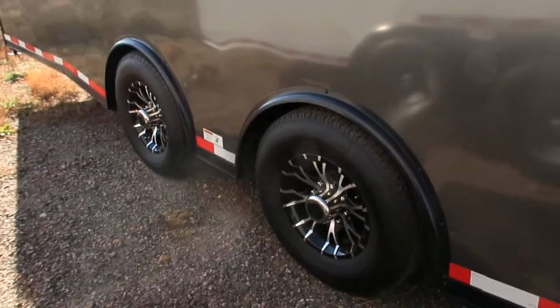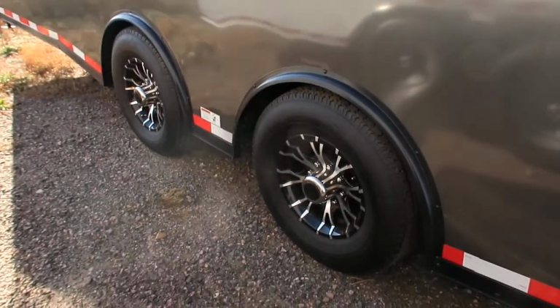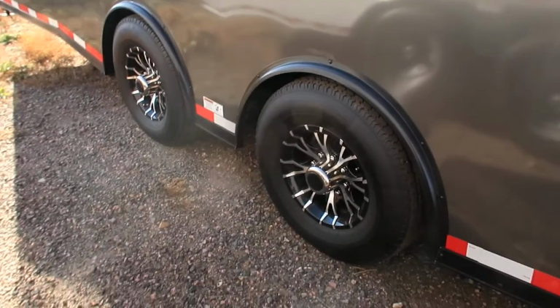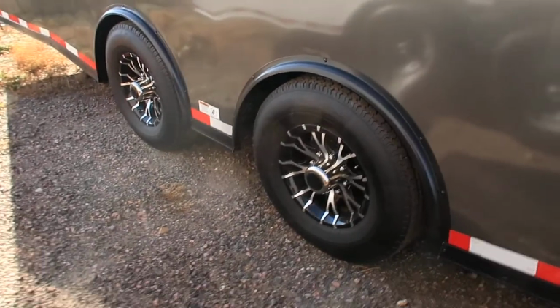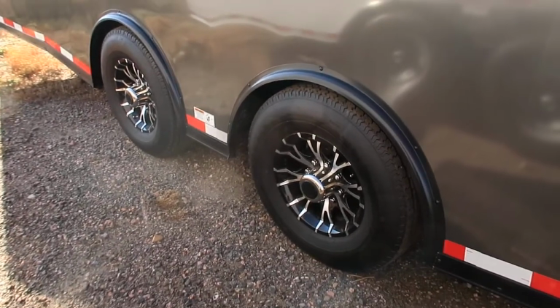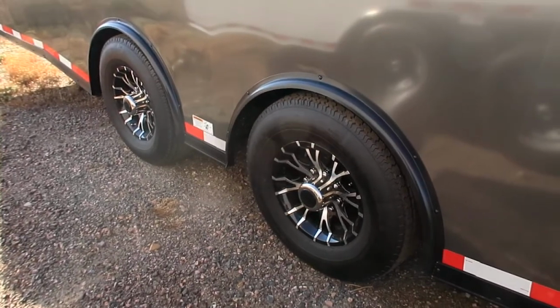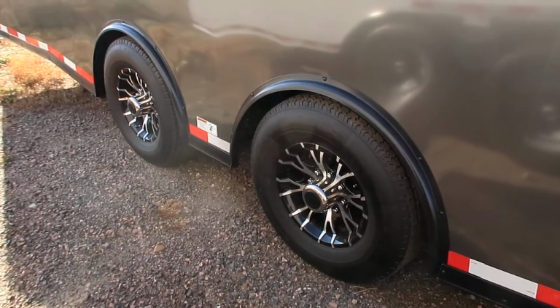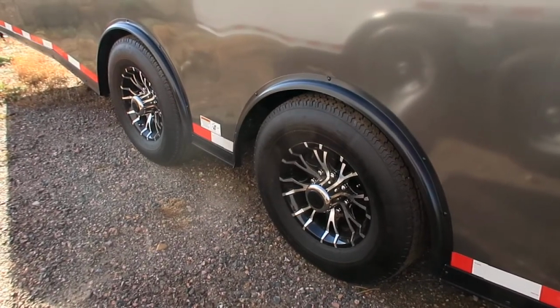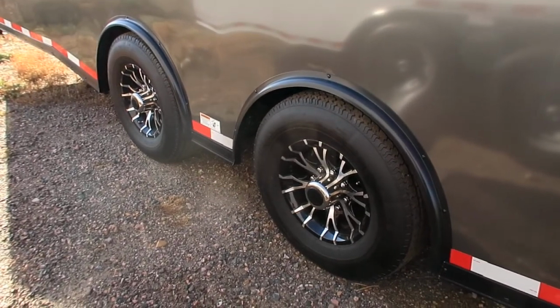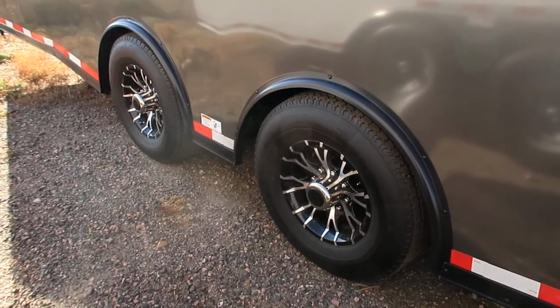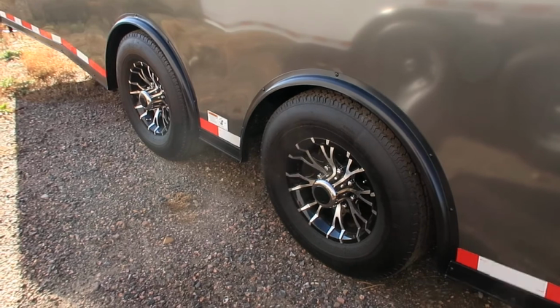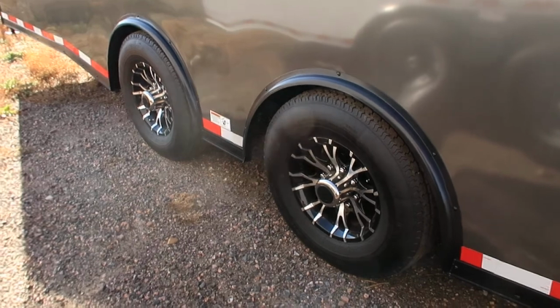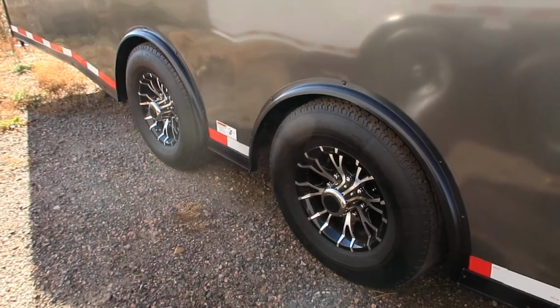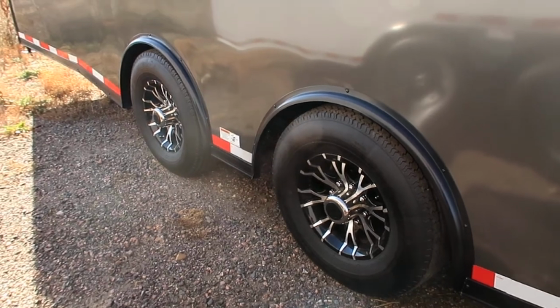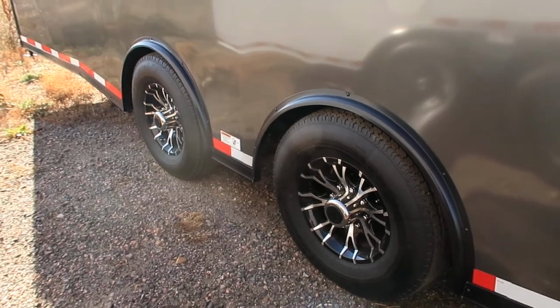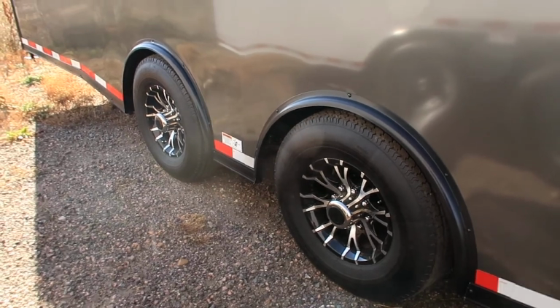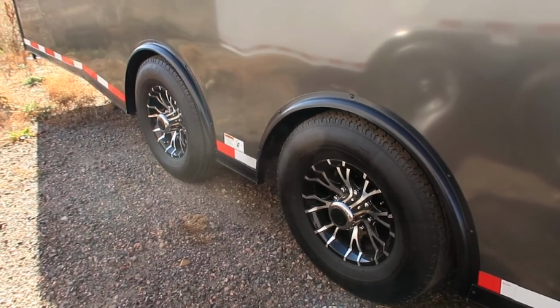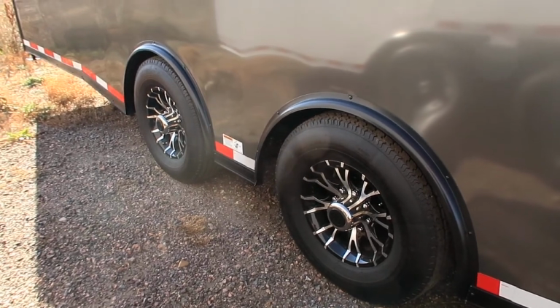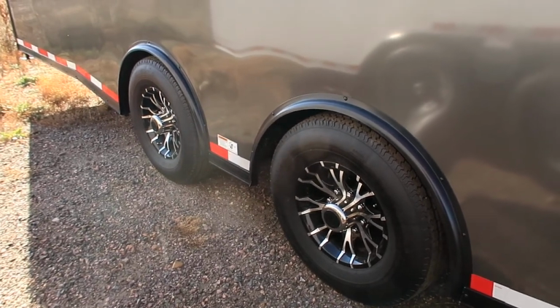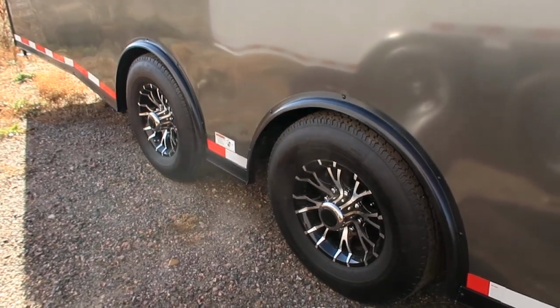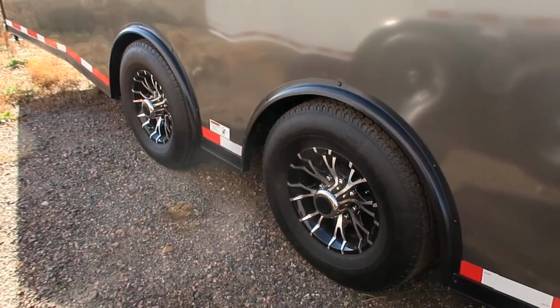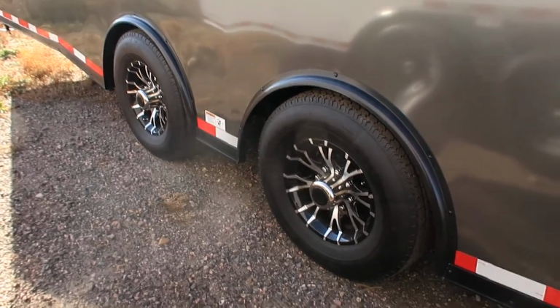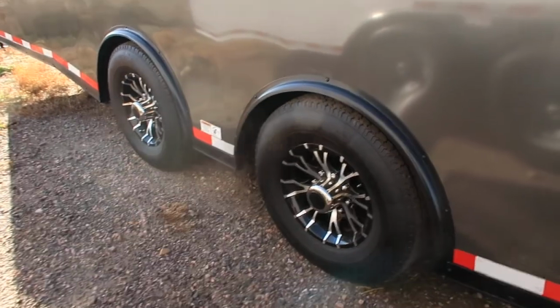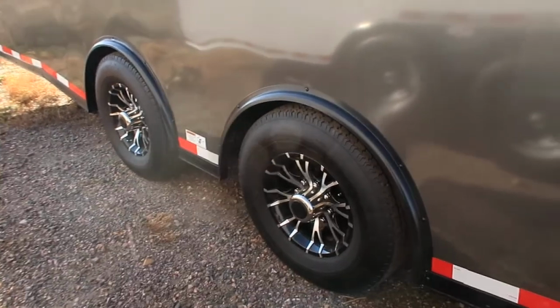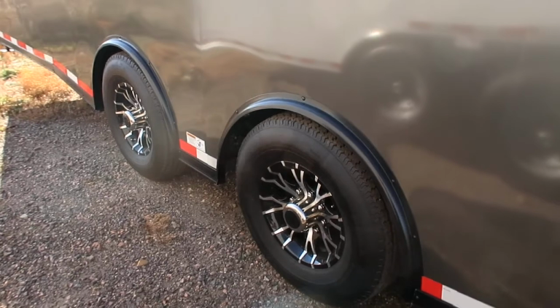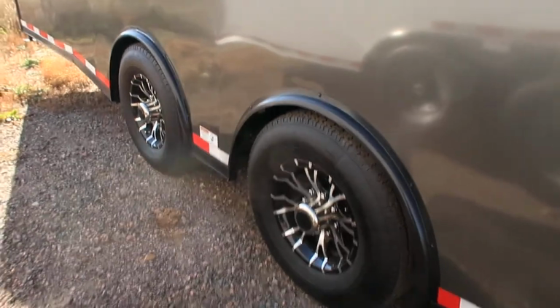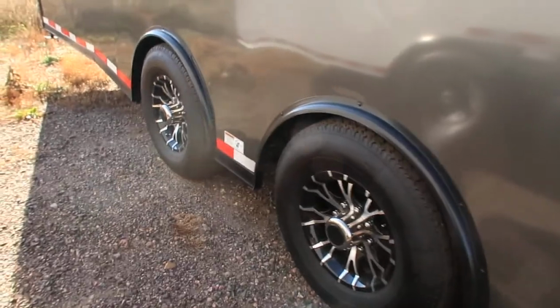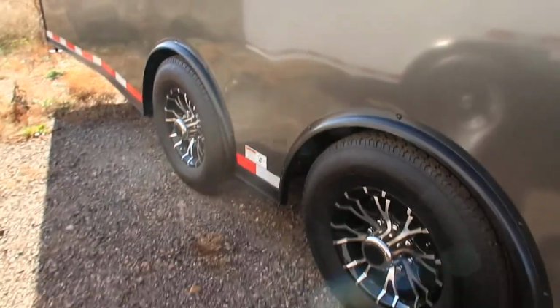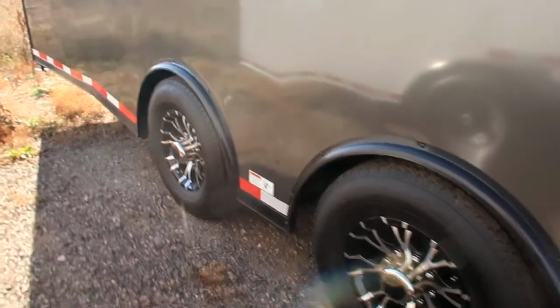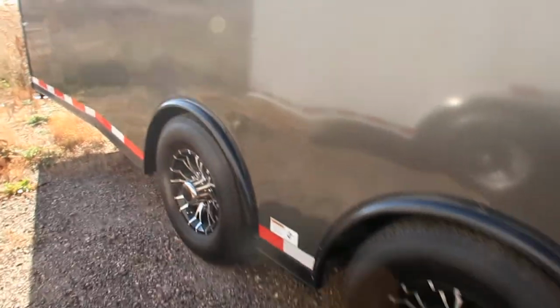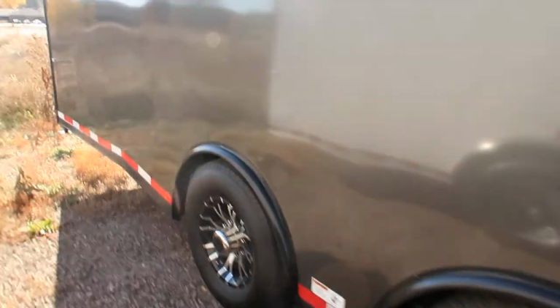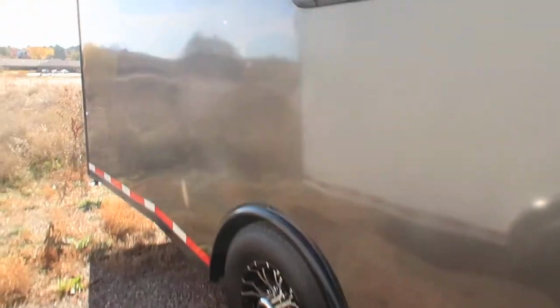Two 7,000-pound torsion spread axles with brakes and aluminum wheels. The spread axle option takes your weight and distributes it more evenly and is optimal for your towing experience. This is about as good as it gets for trailers.